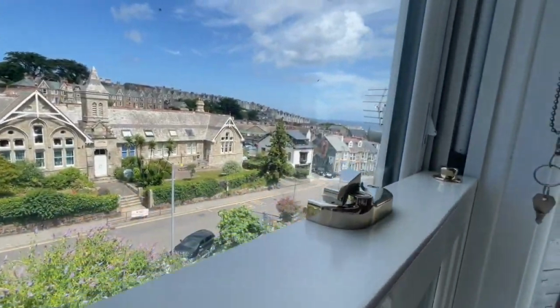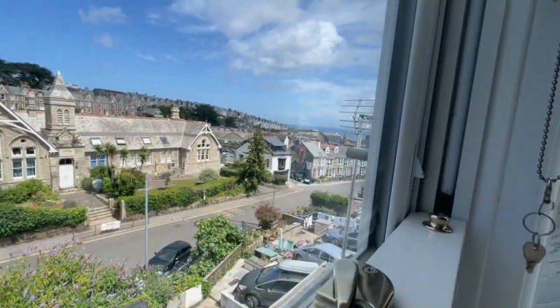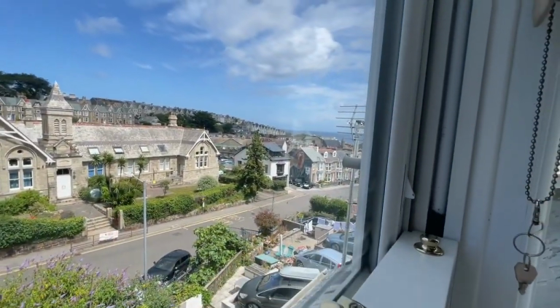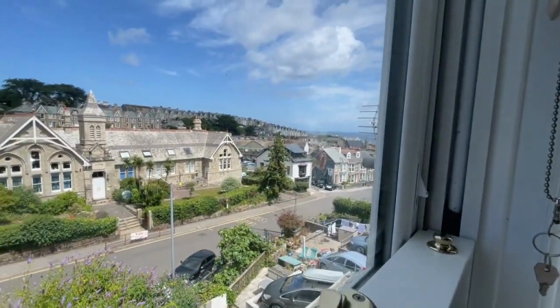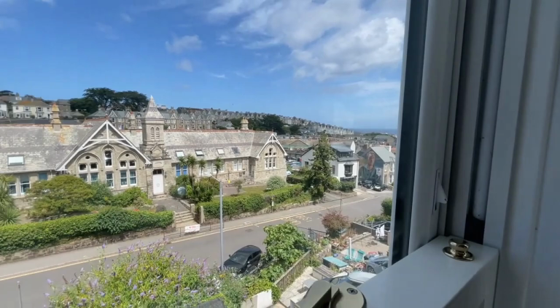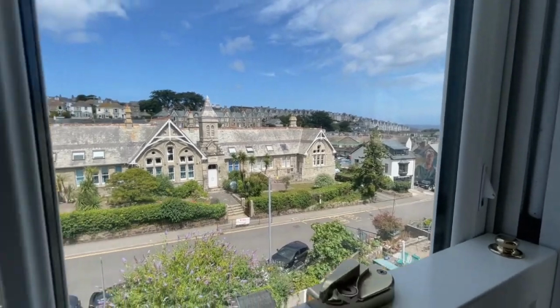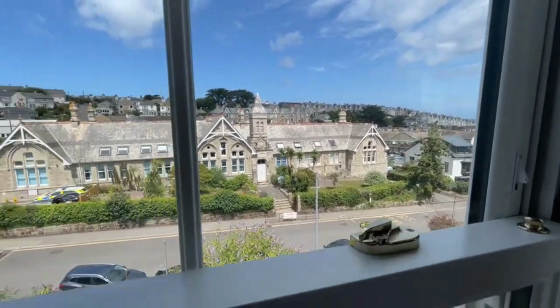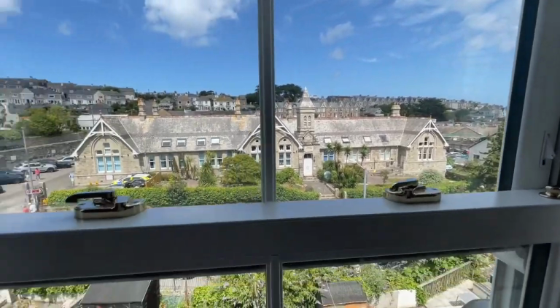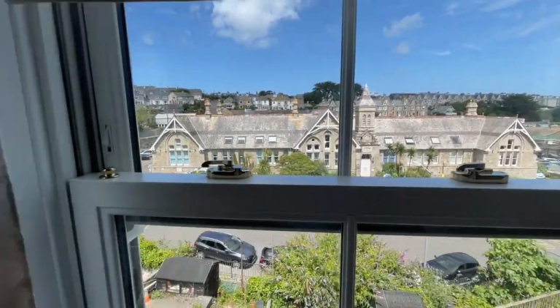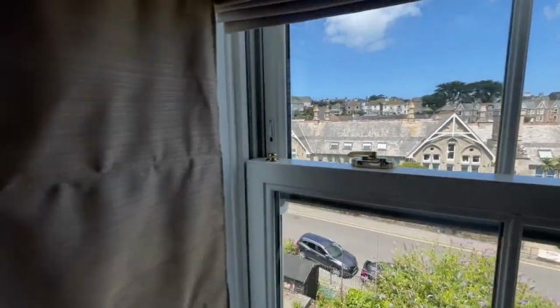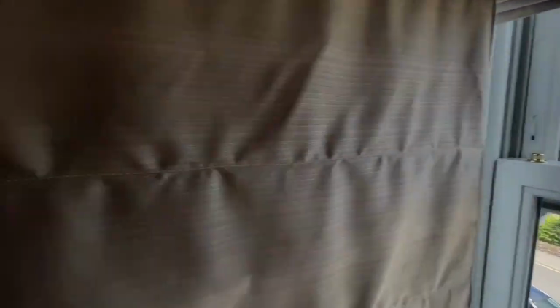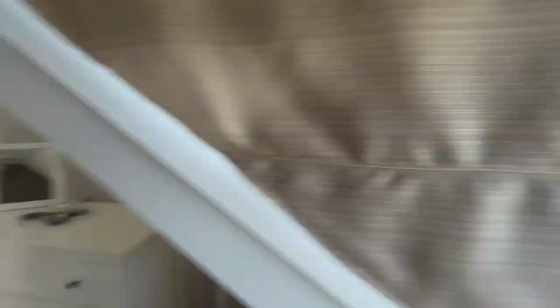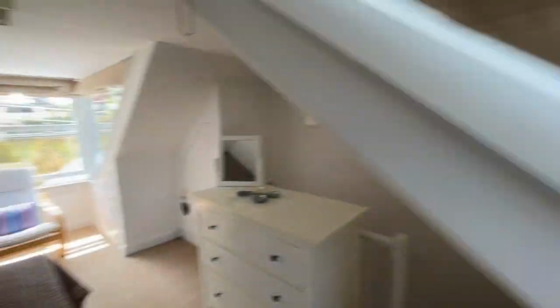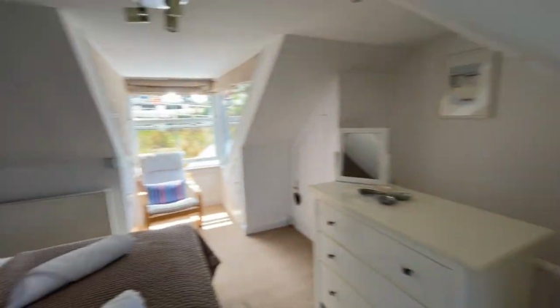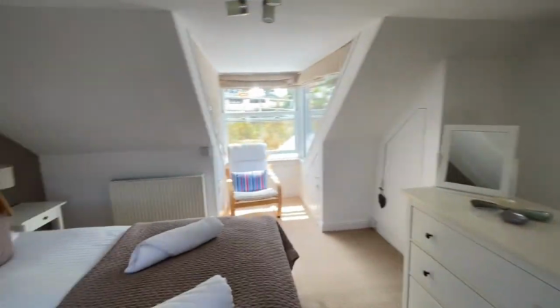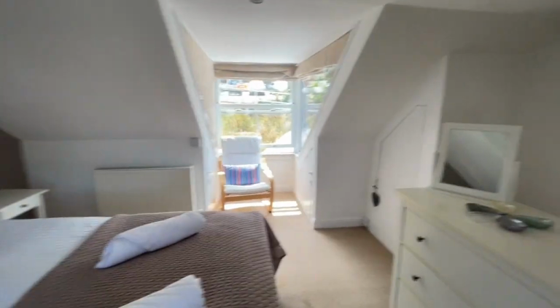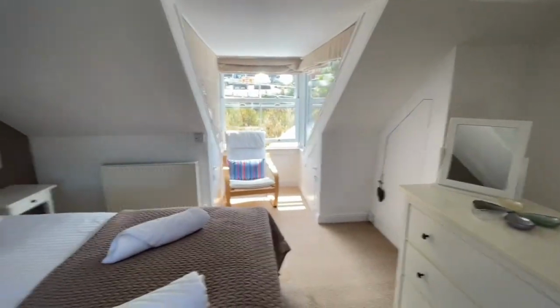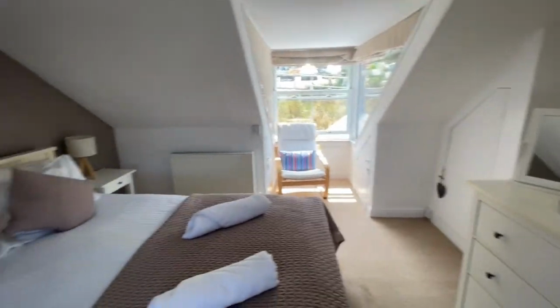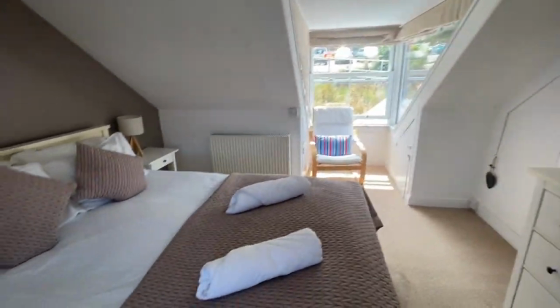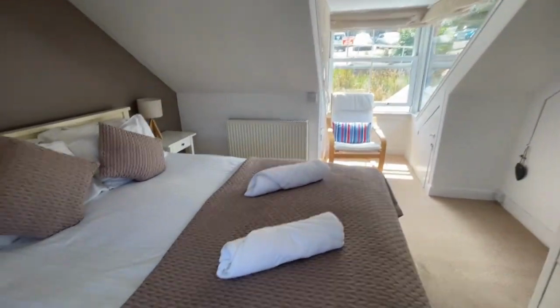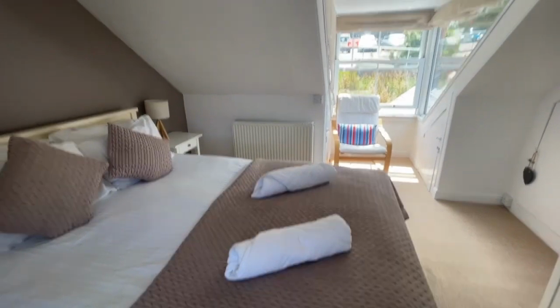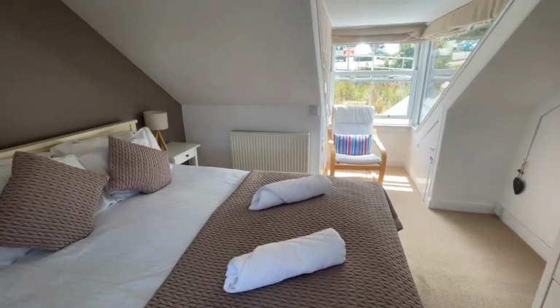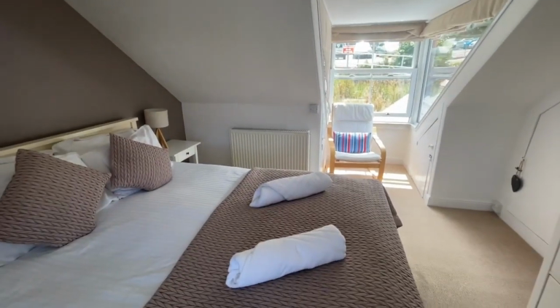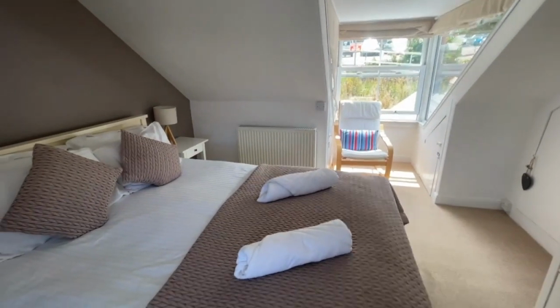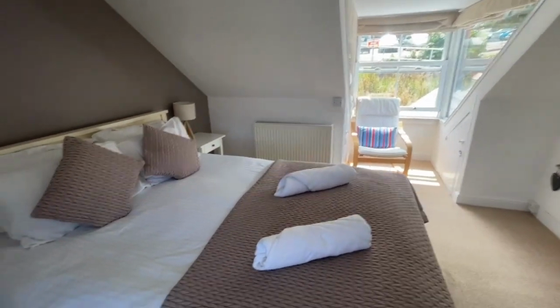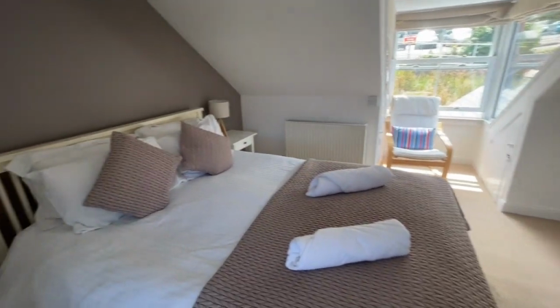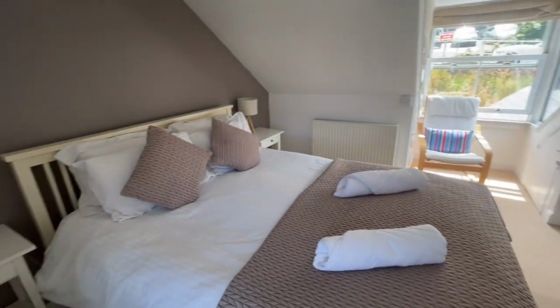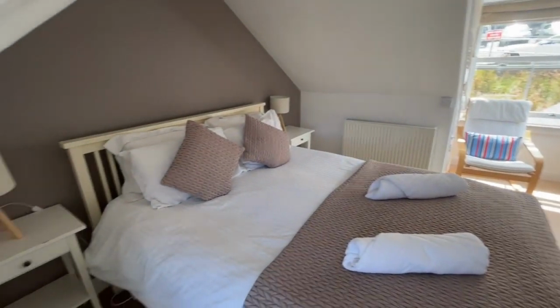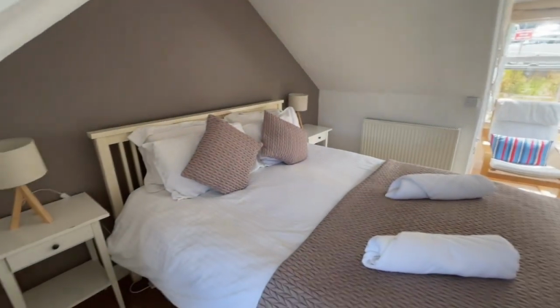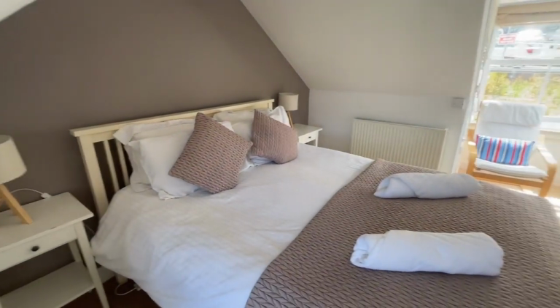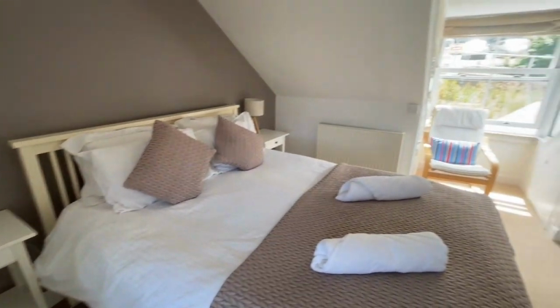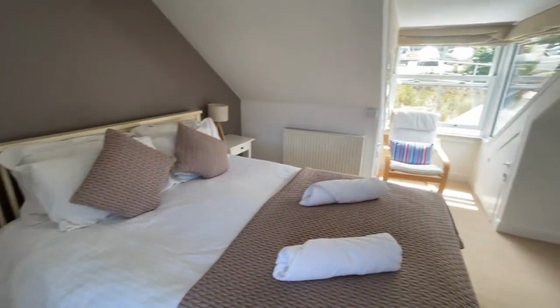We've got a bit of a sea view as well. Good-sized room, plenty of storage under the eaves. There's a radiator up here too. It's nice and bright and light — a really good-sized room.